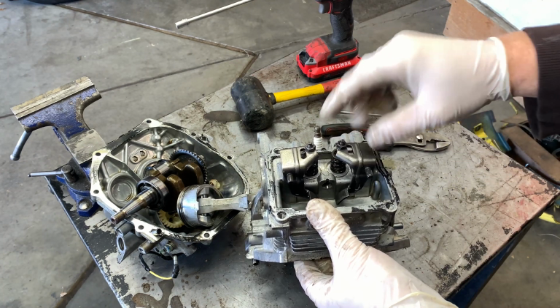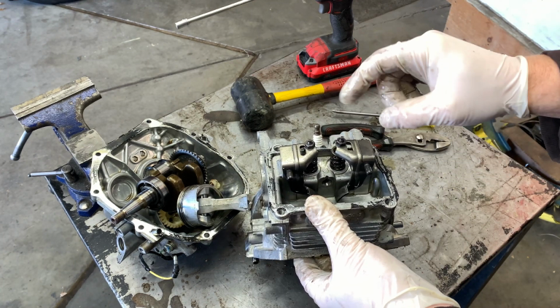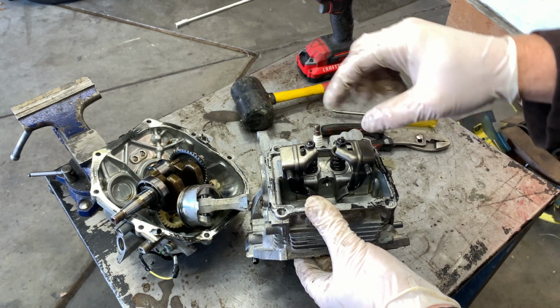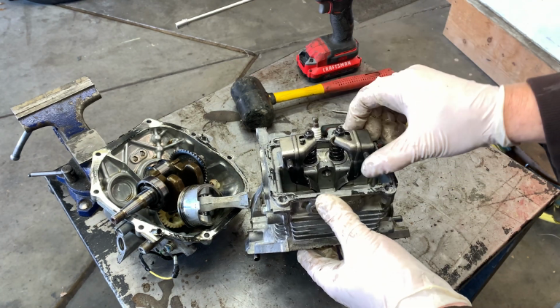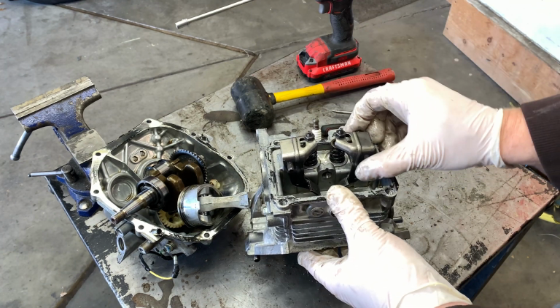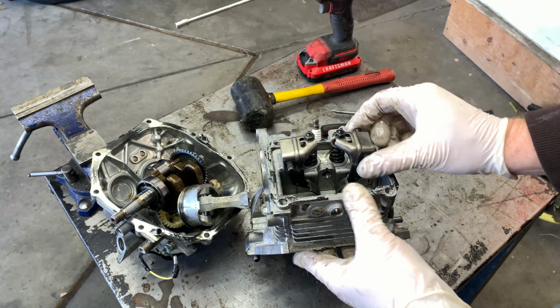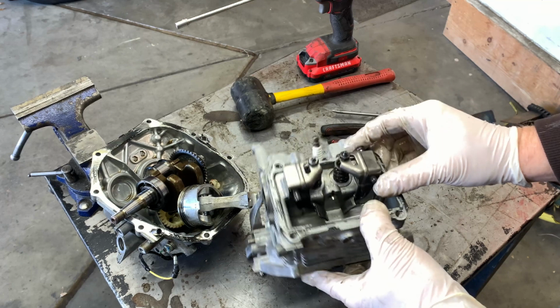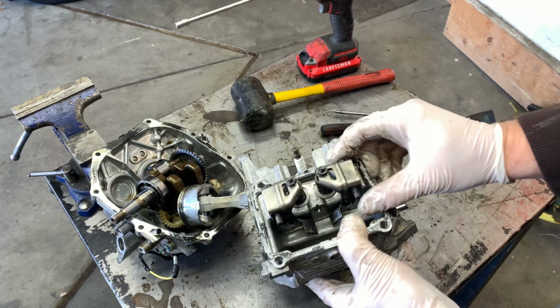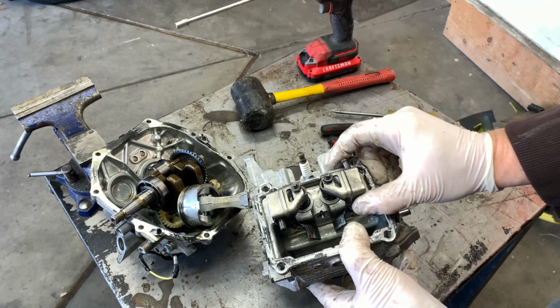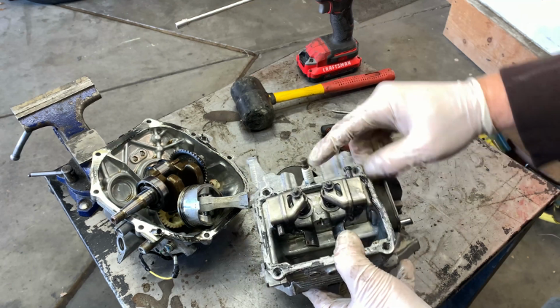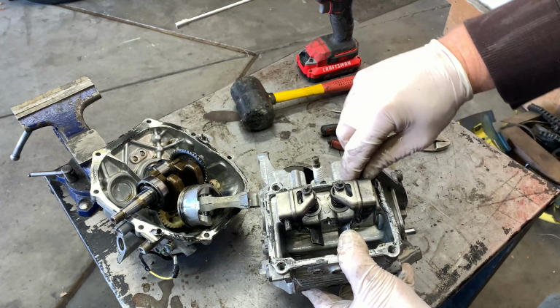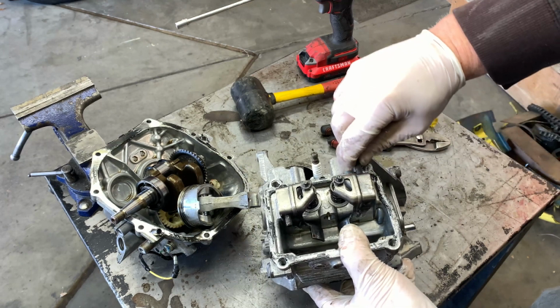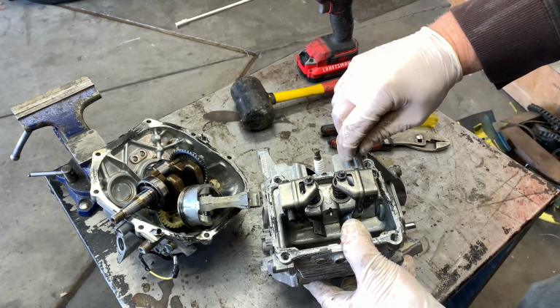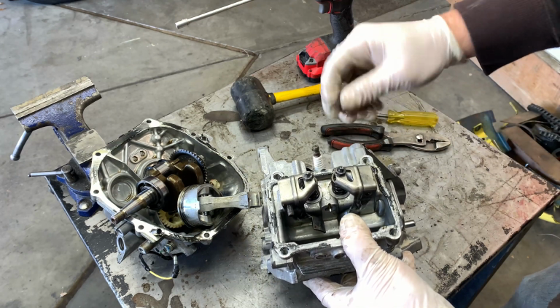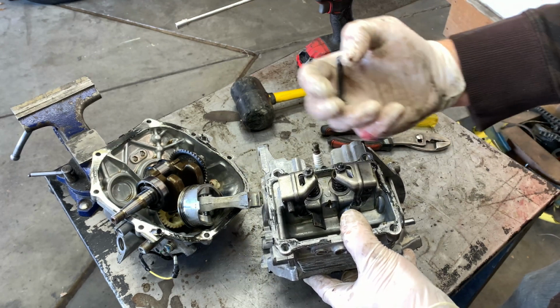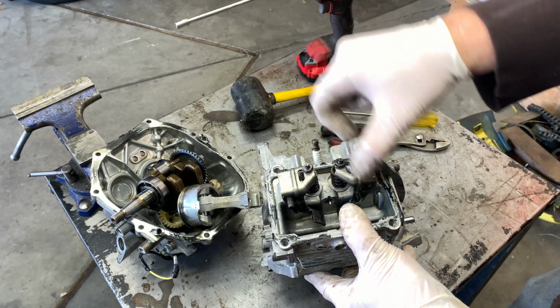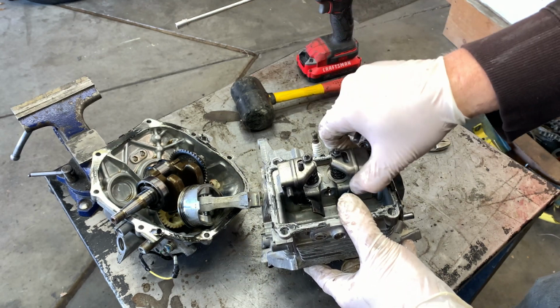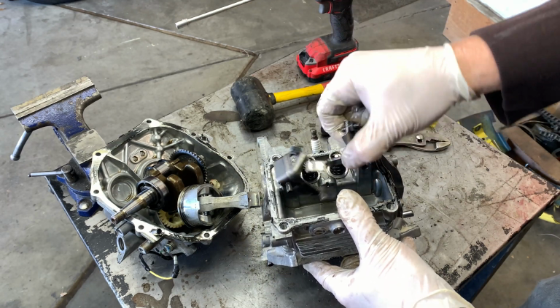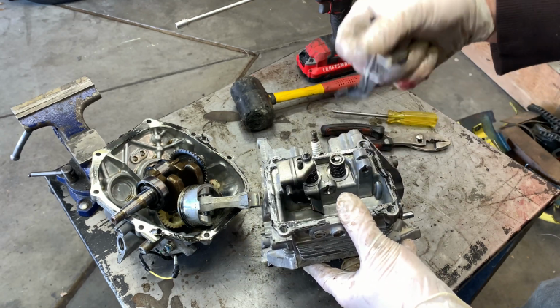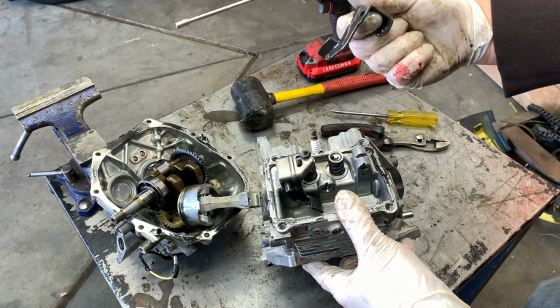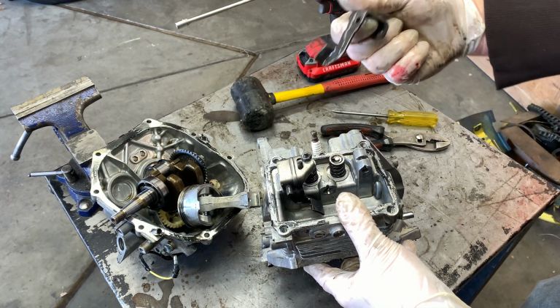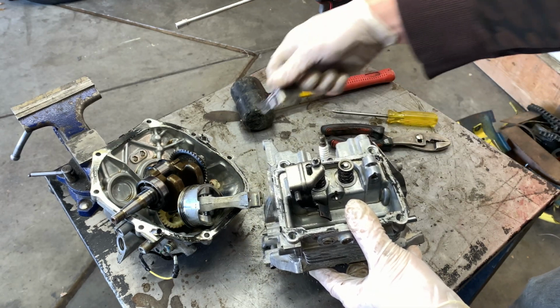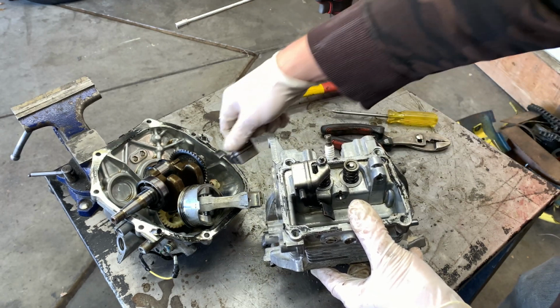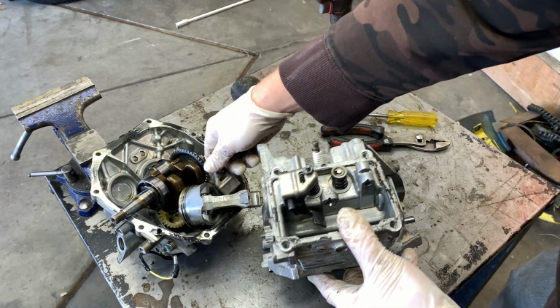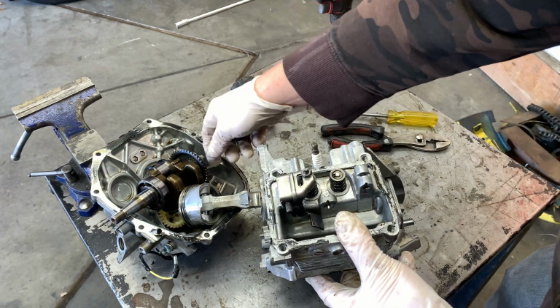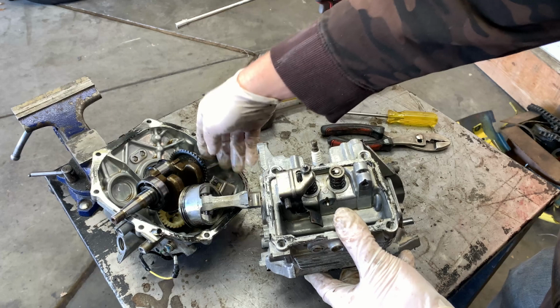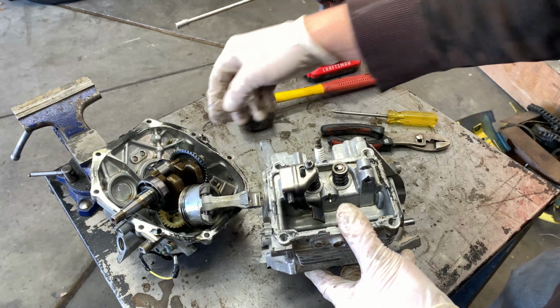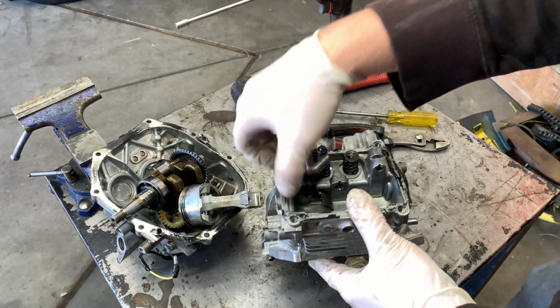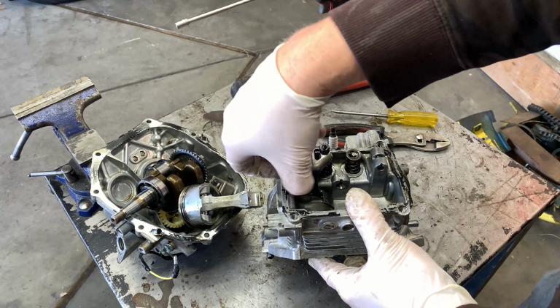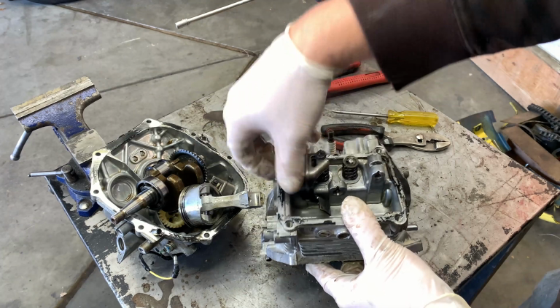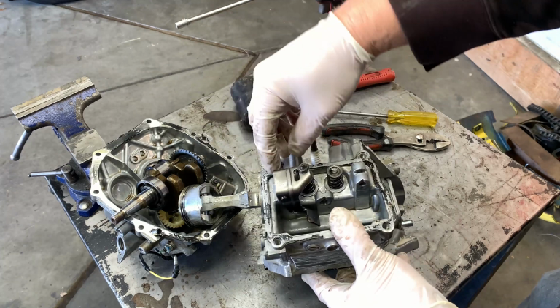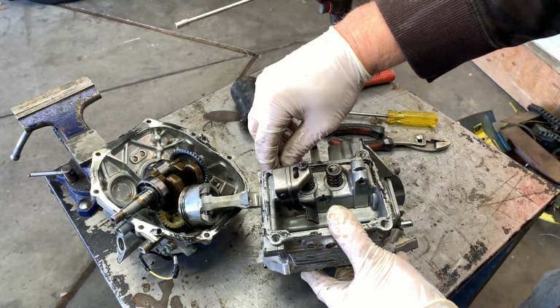All right, next we're just going to remove the rocker arms. There's just a pin here — you slide that out — and this rocker arm comes off. Same with the other side.